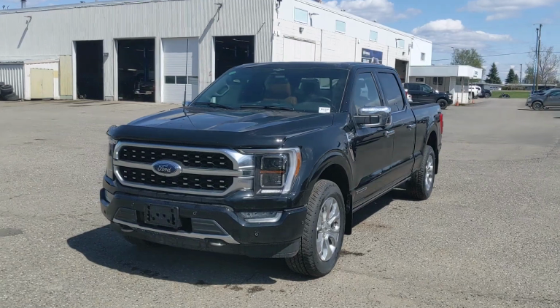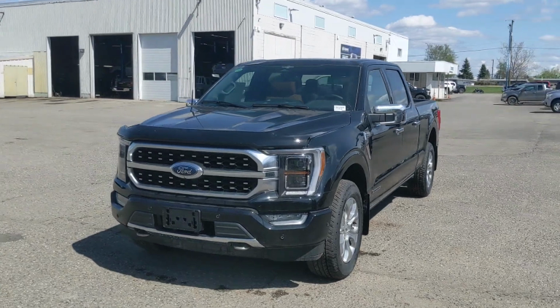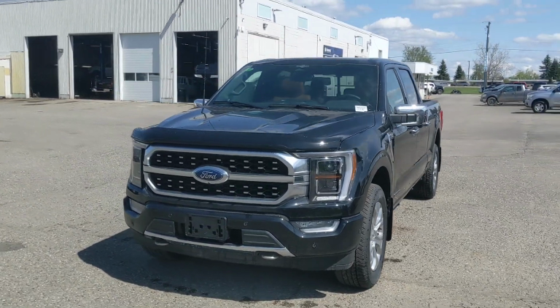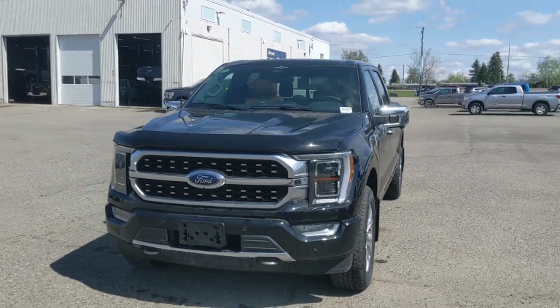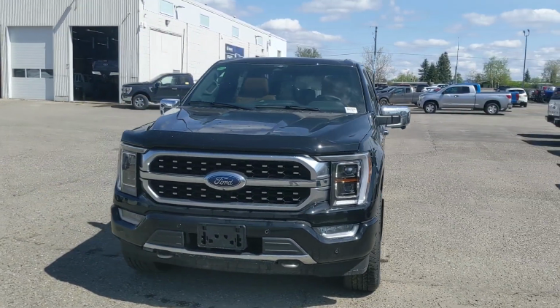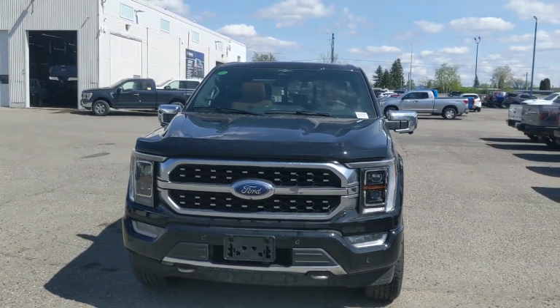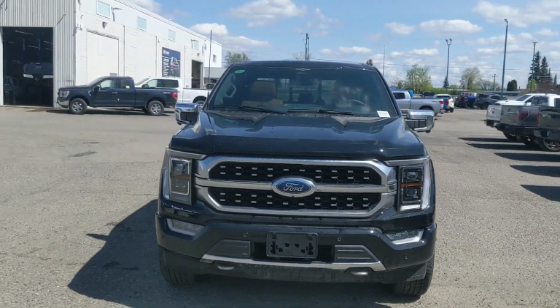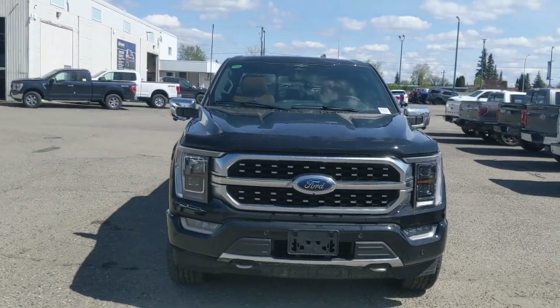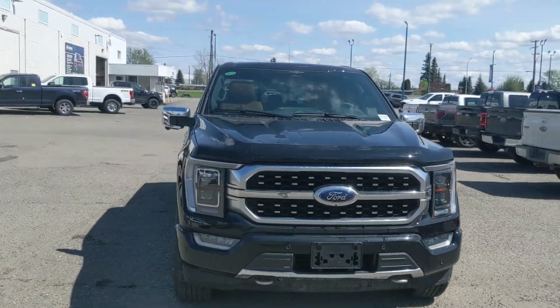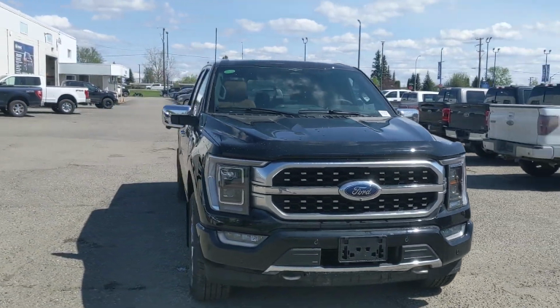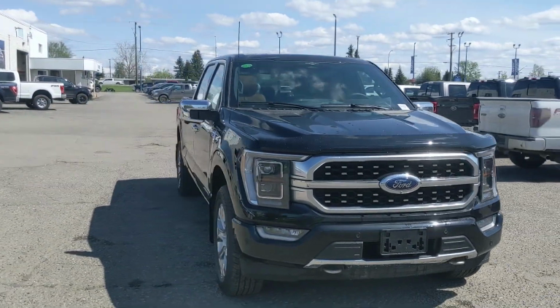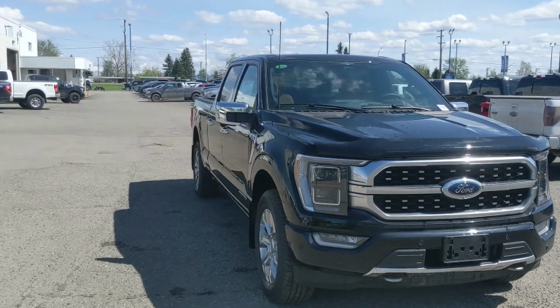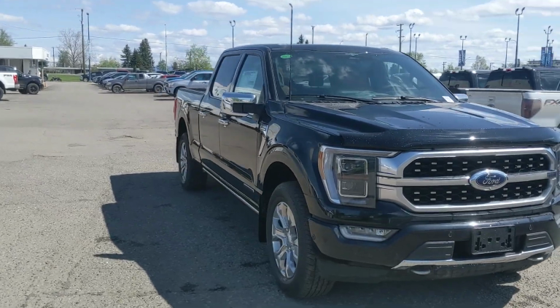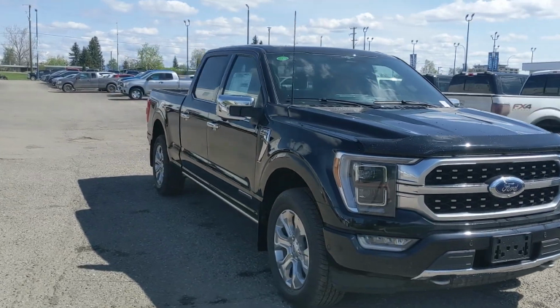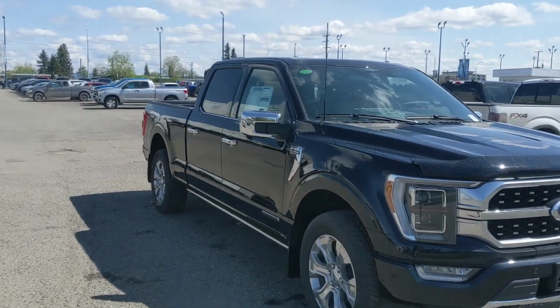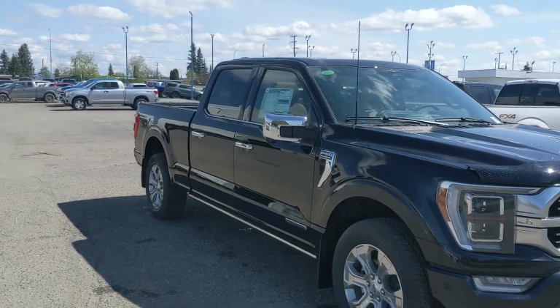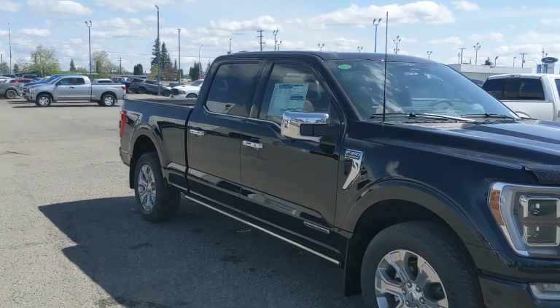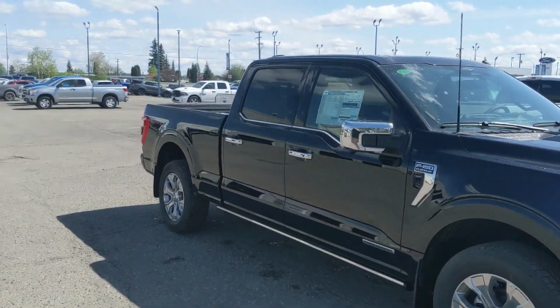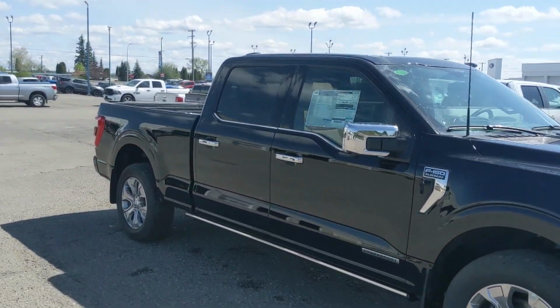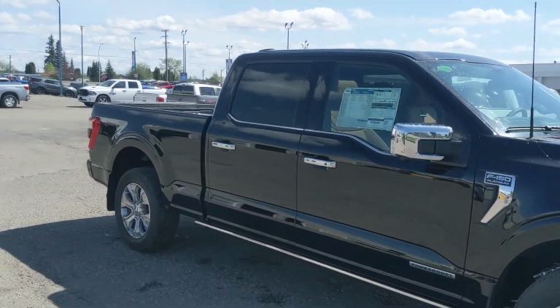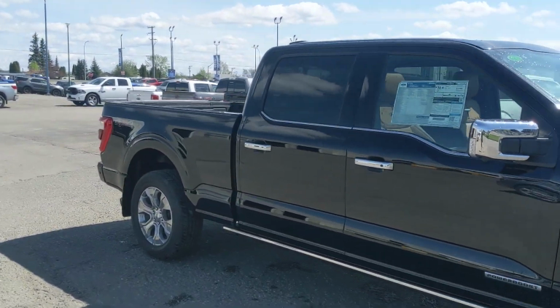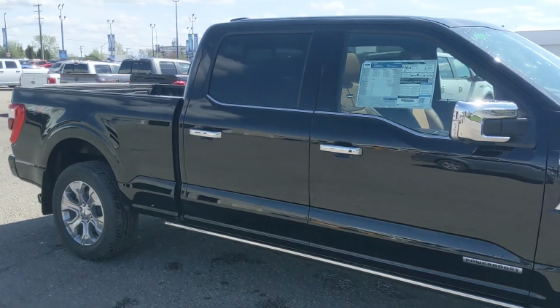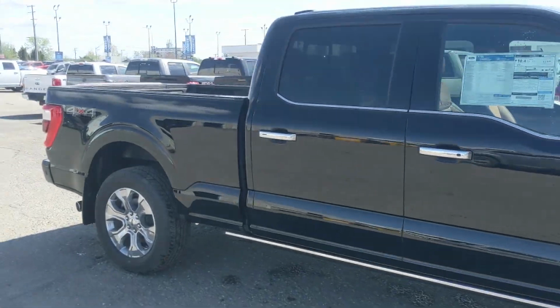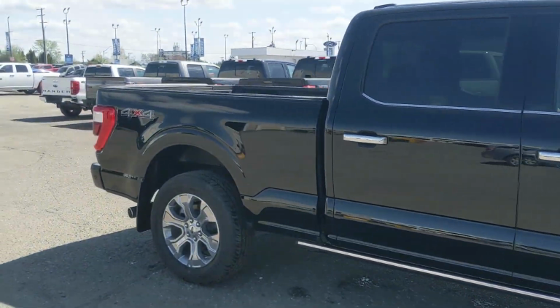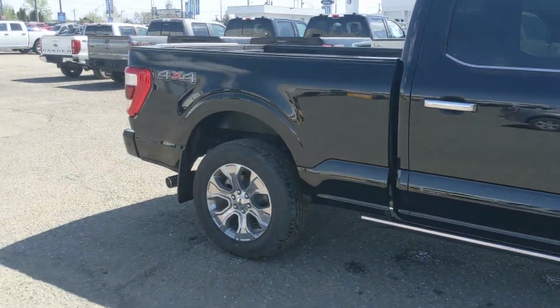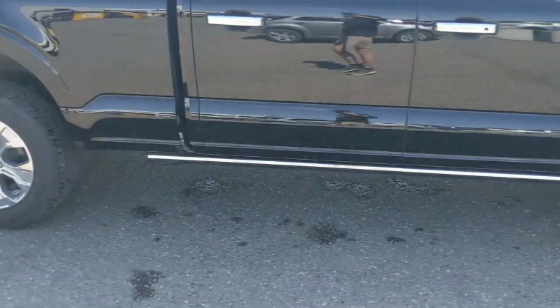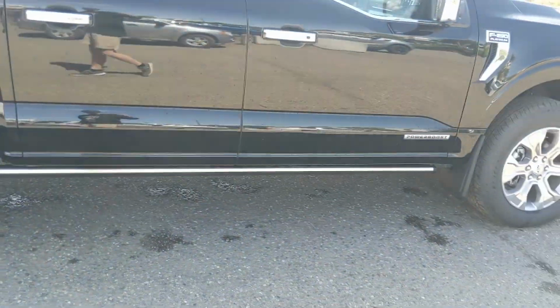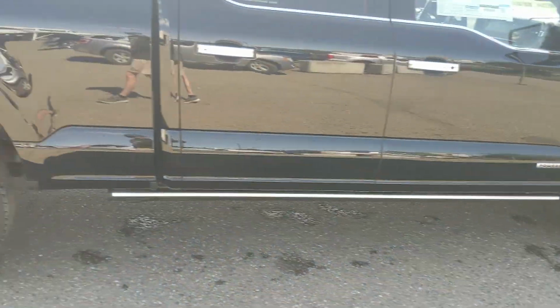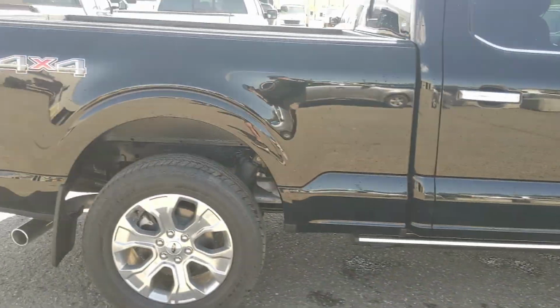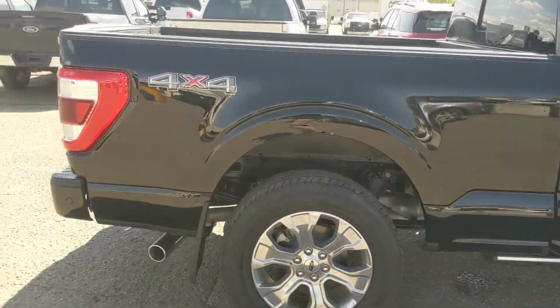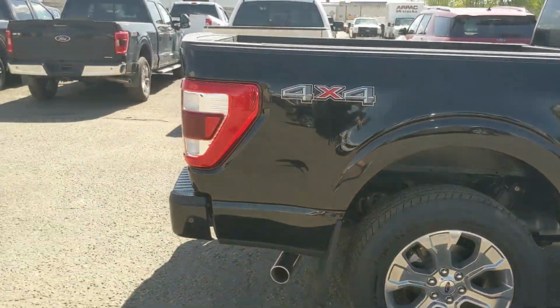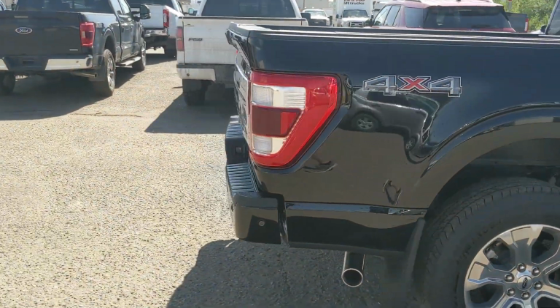Hello, this is Eric at Prince George Ford and we're taking a look at the 2023 Ford F-150 hybrid in a platinum trim, powered by a 3.5 liter hybrid engine providing you with excellent power and fuel efficiency. It has power deployable running boards down below so you can have an easier time getting in.